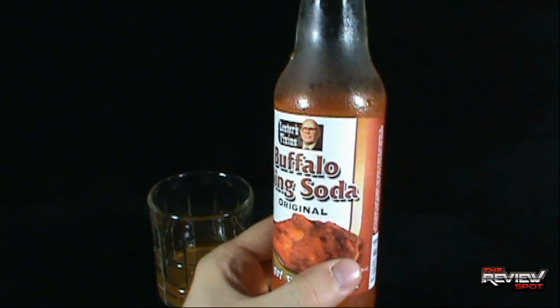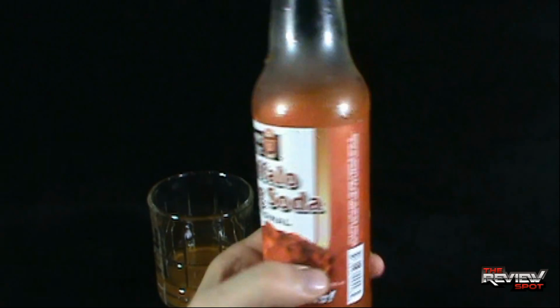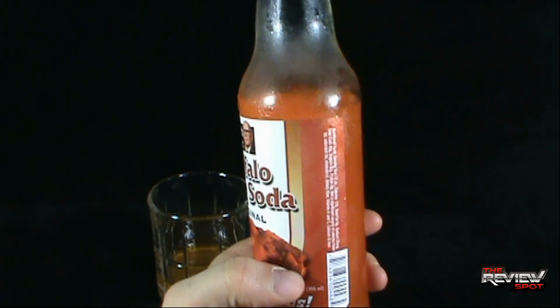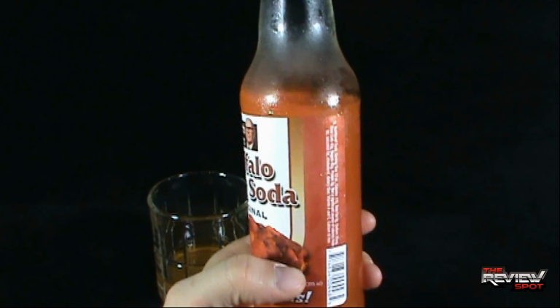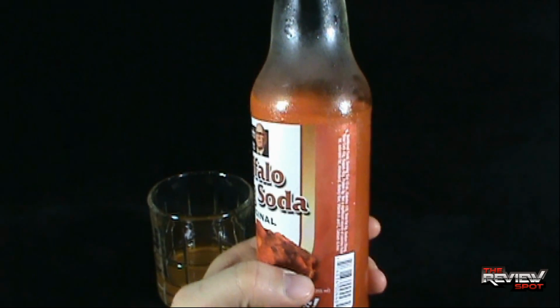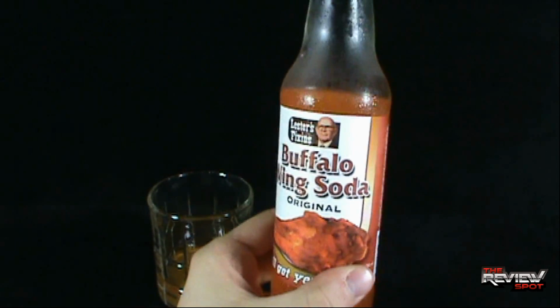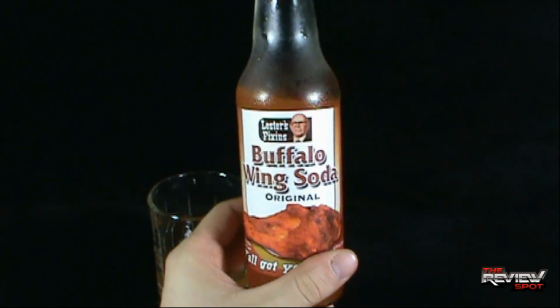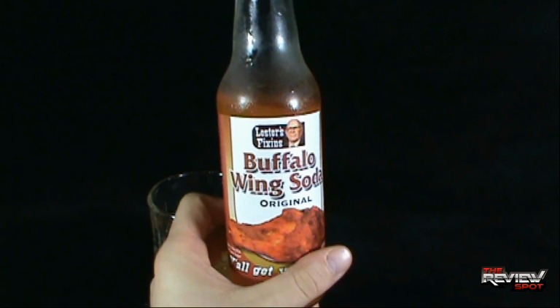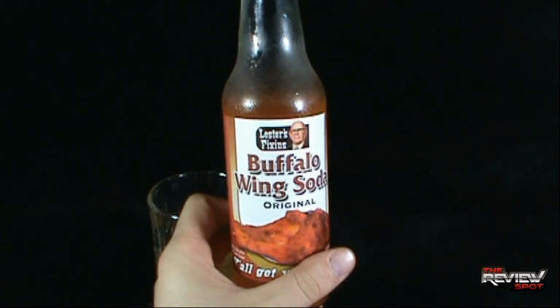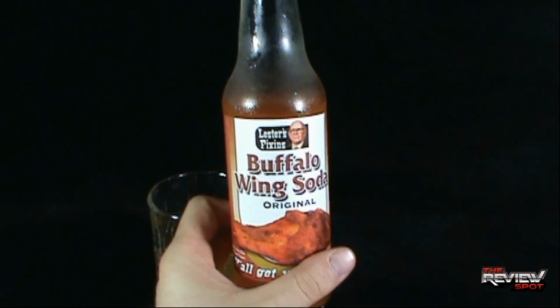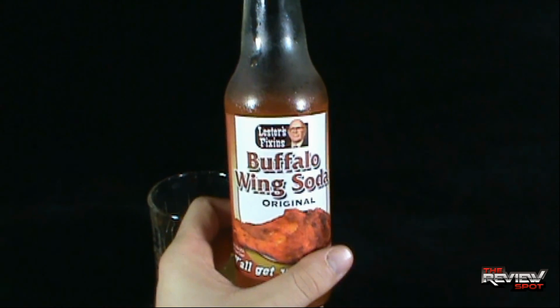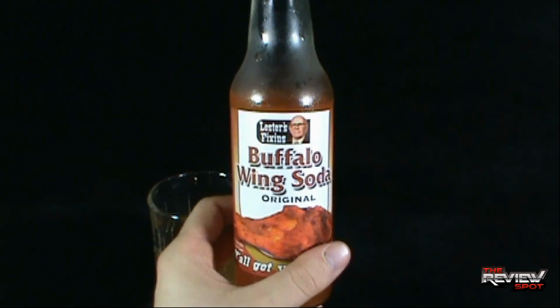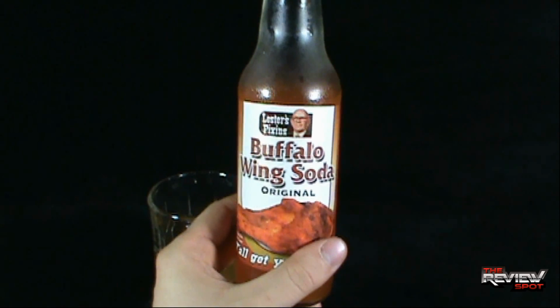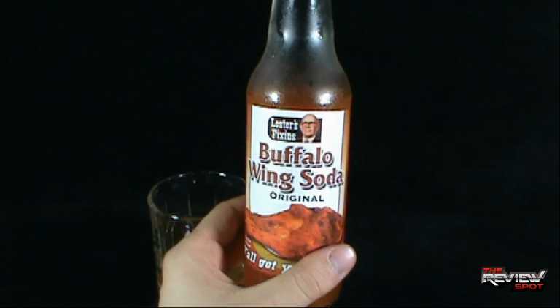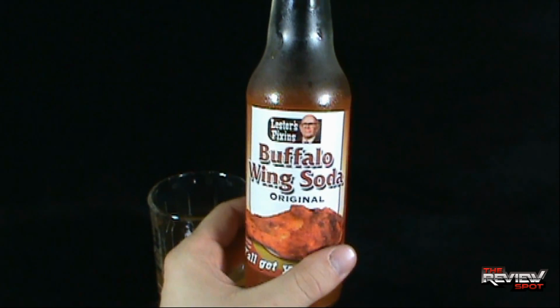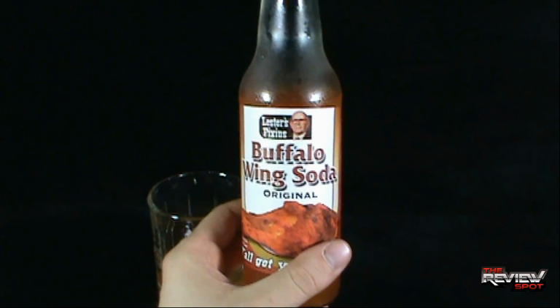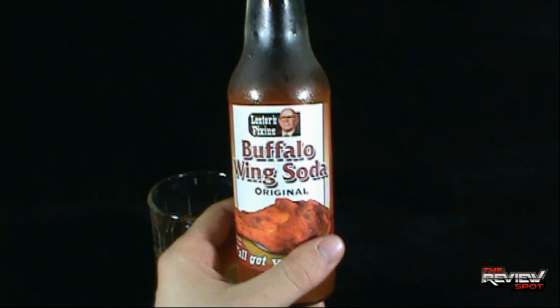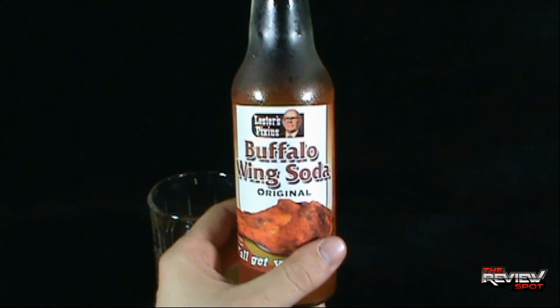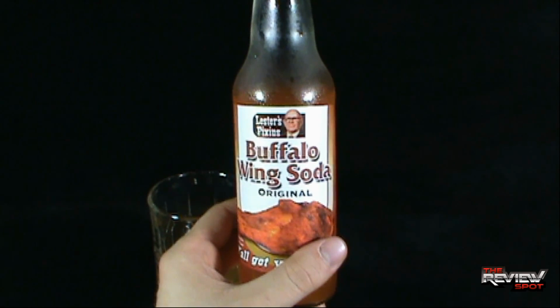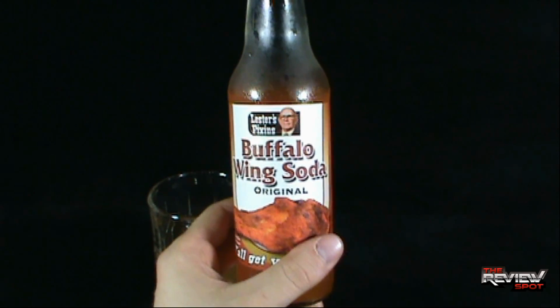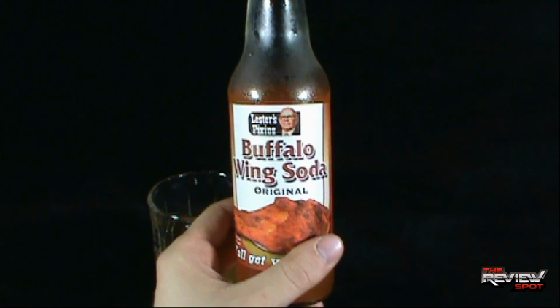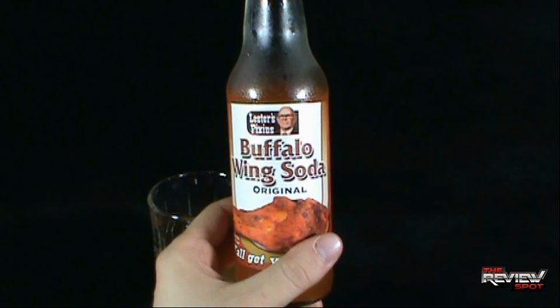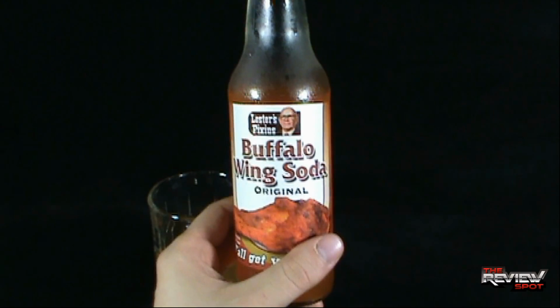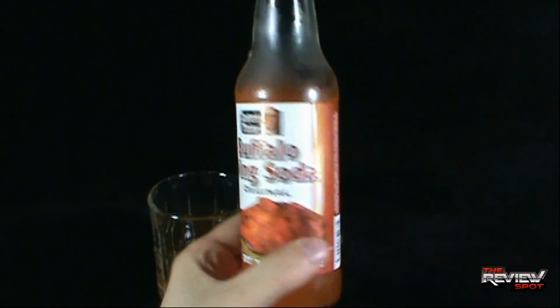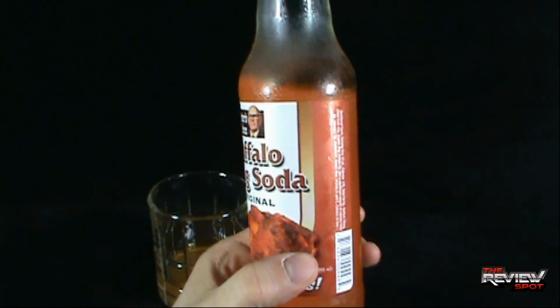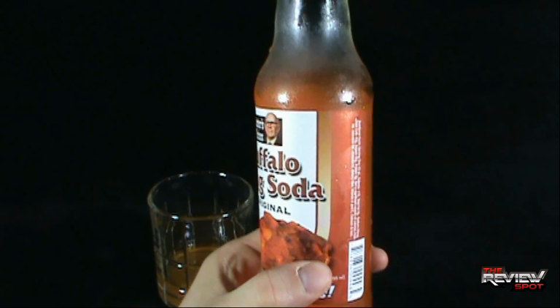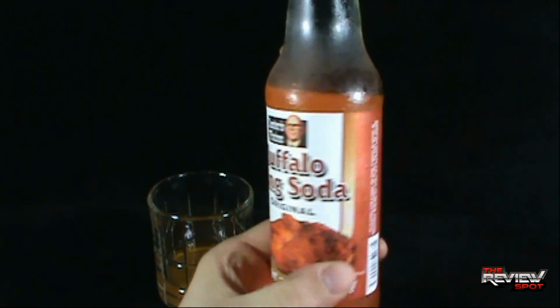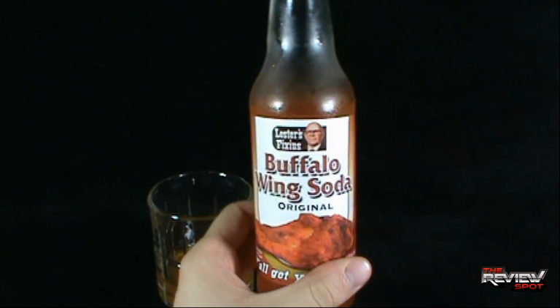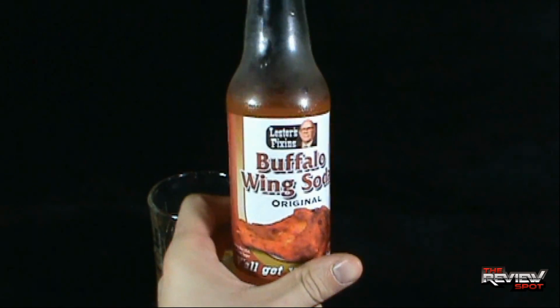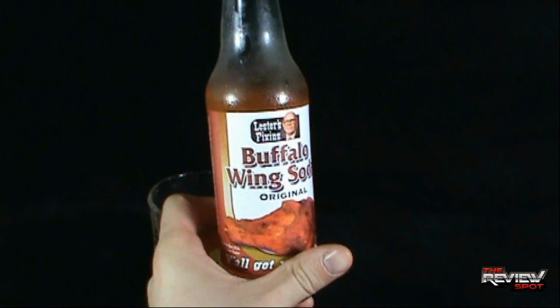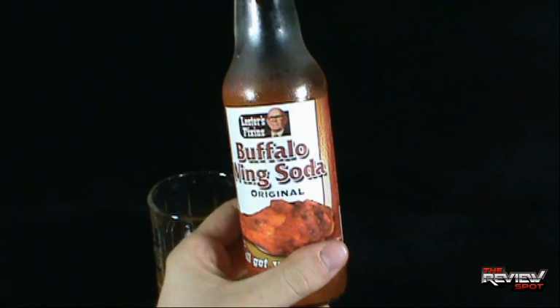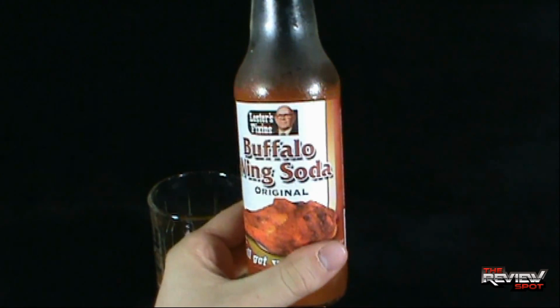It's interesting — it's not as chickeny as I expected it to be, but it's got an interesting flavor that's very hard to place. But I don't regret trying it. It's very interesting, very interesting indeed.